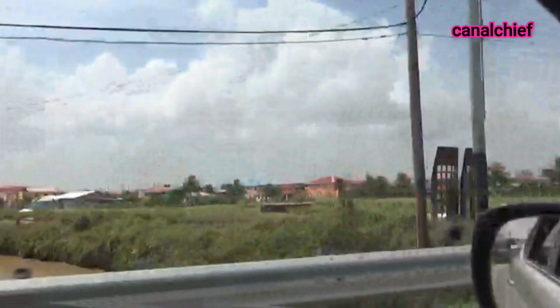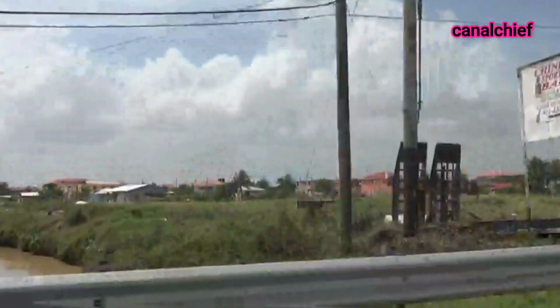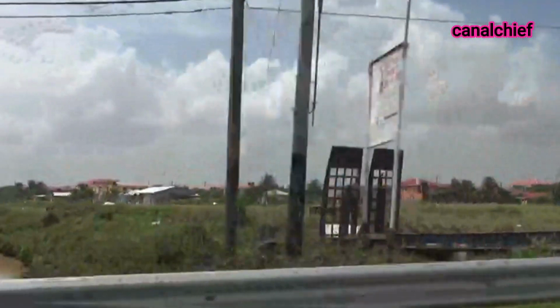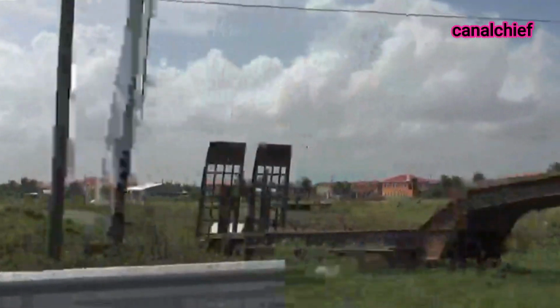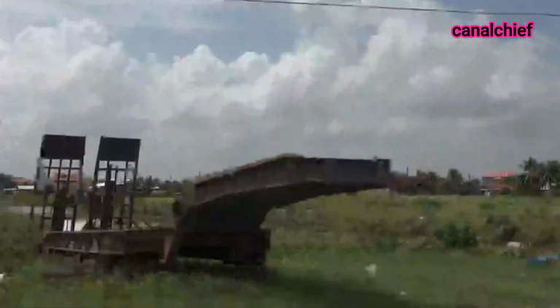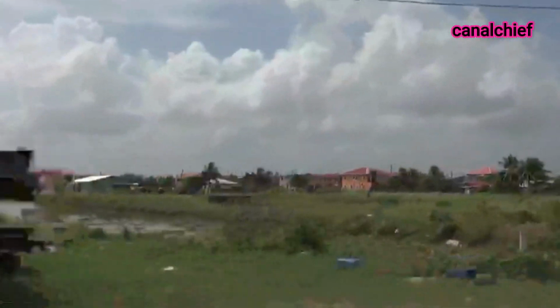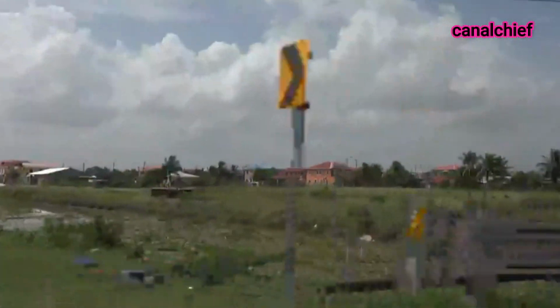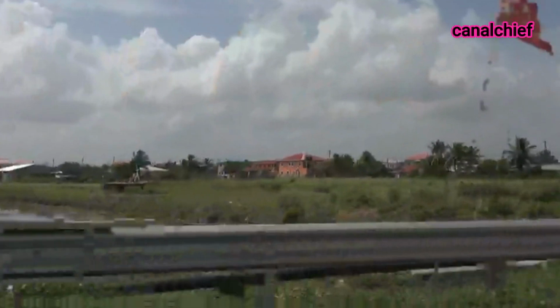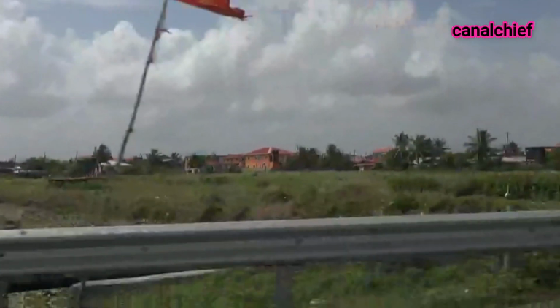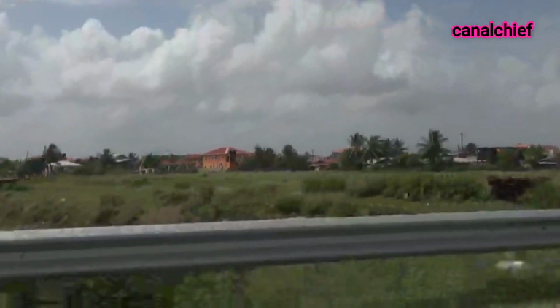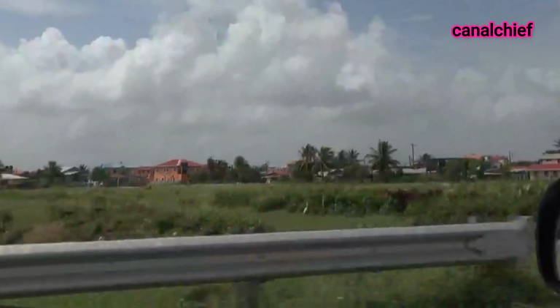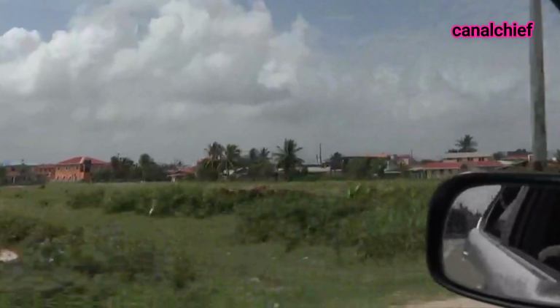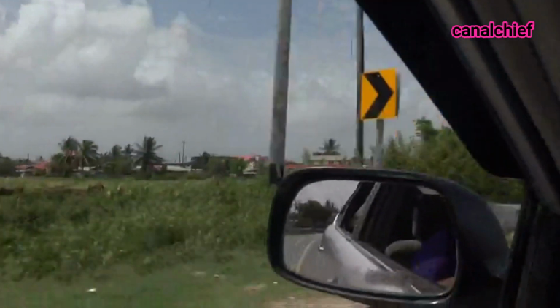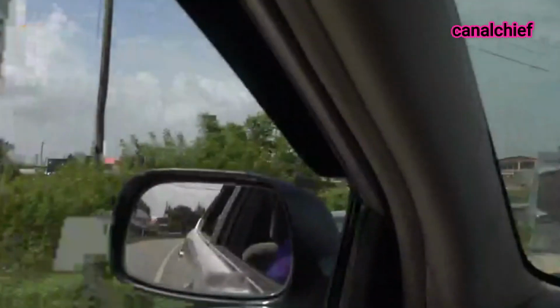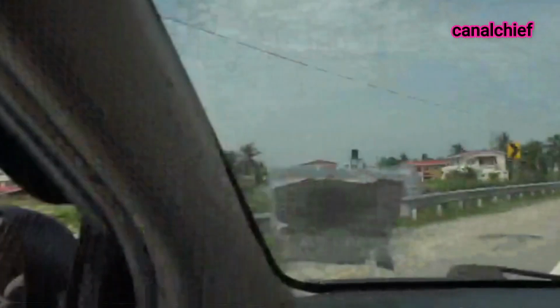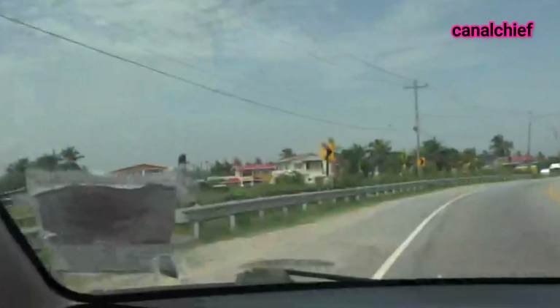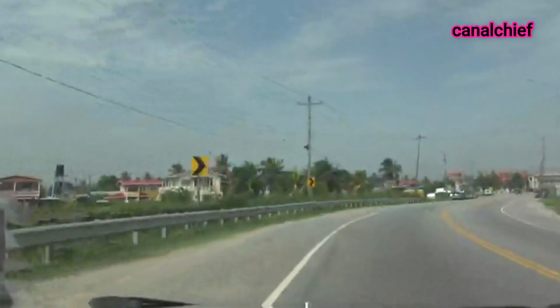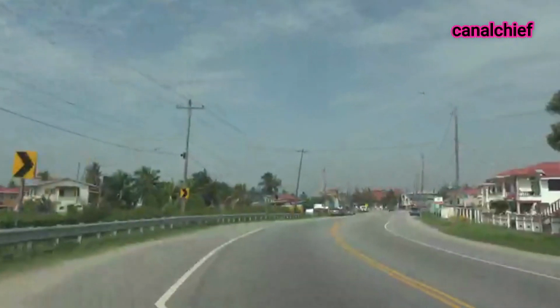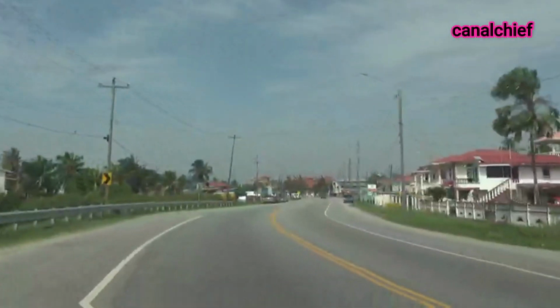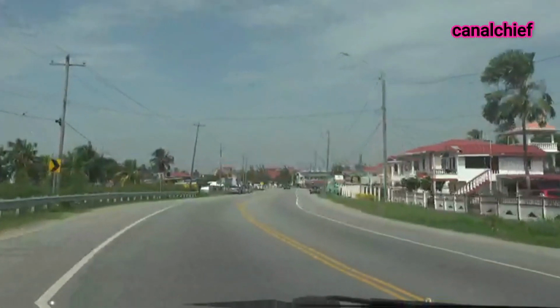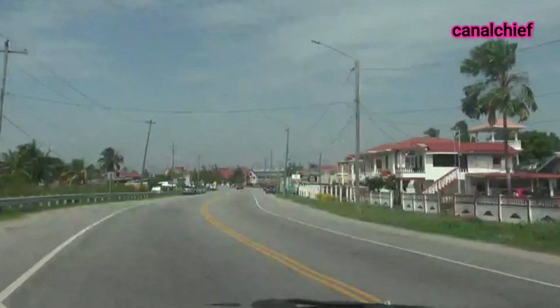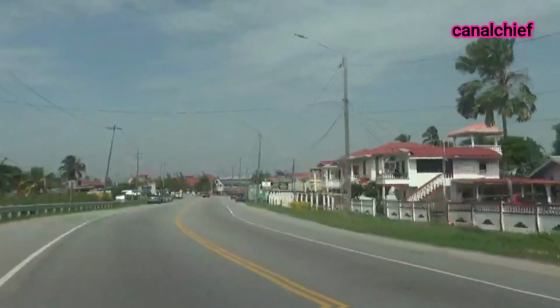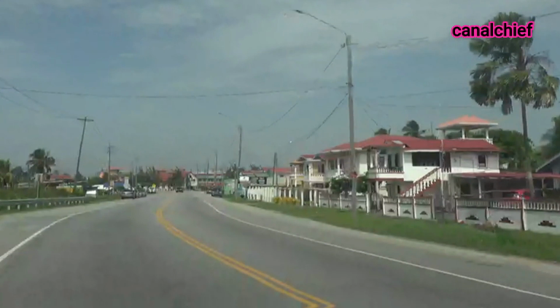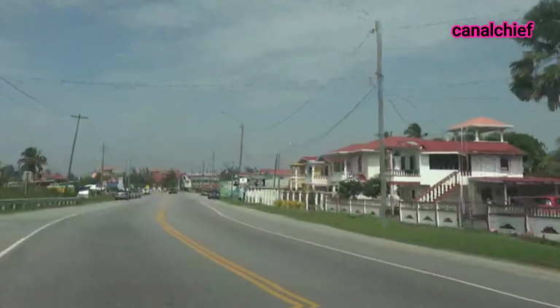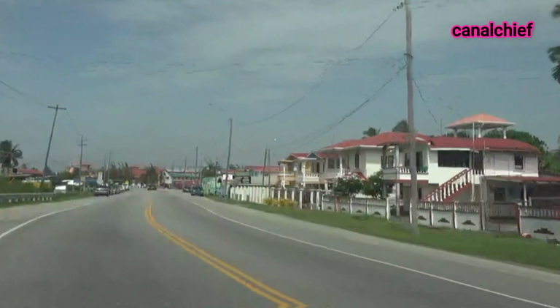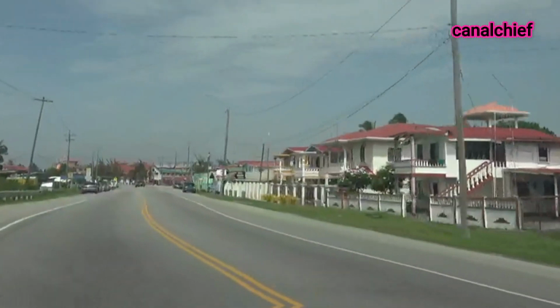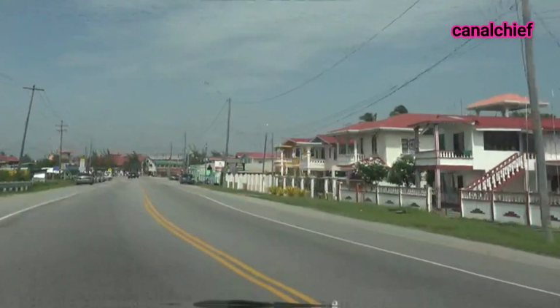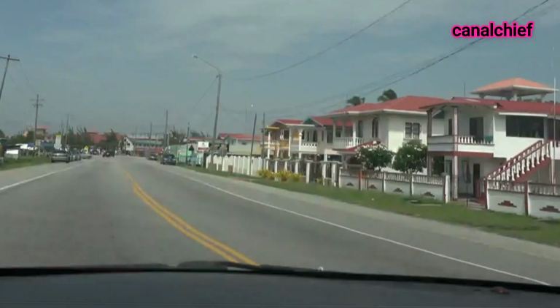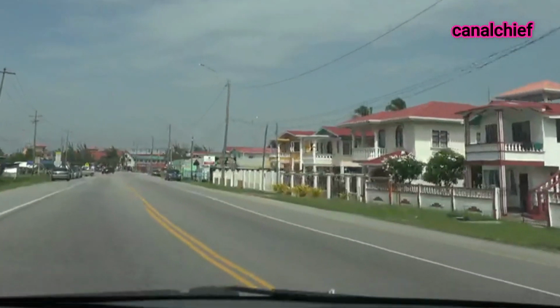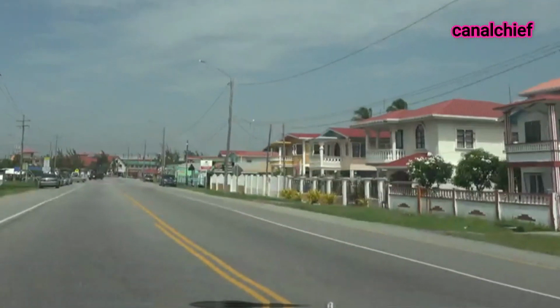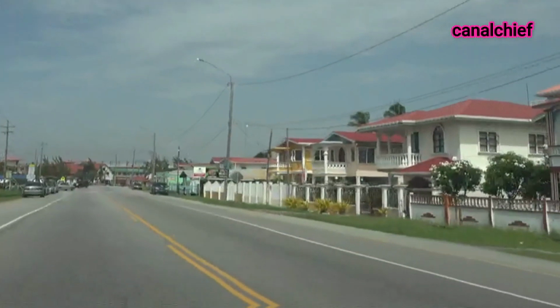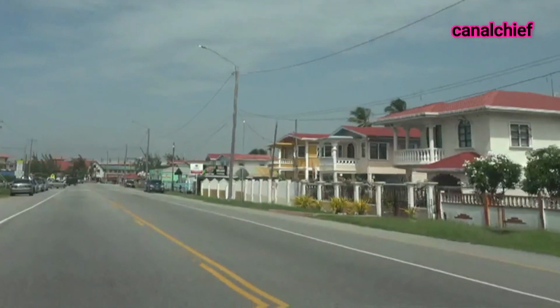Welcome back, friends, to my series the West Coast Demerara tour. The previous point was Hague.